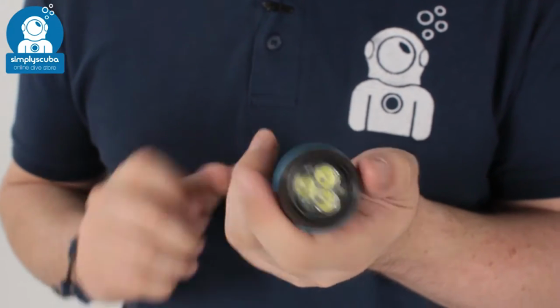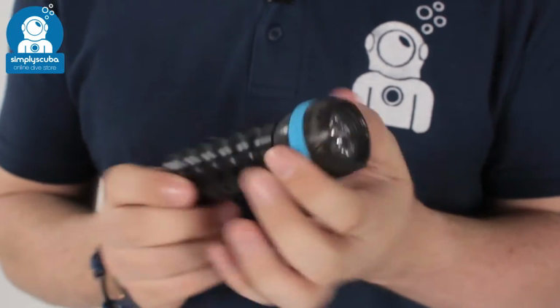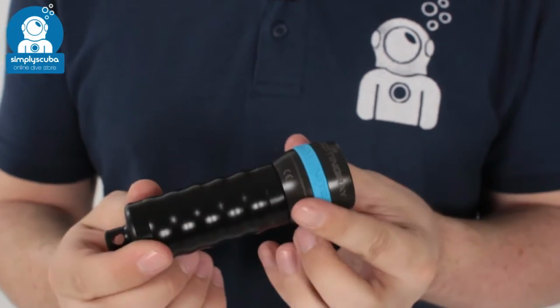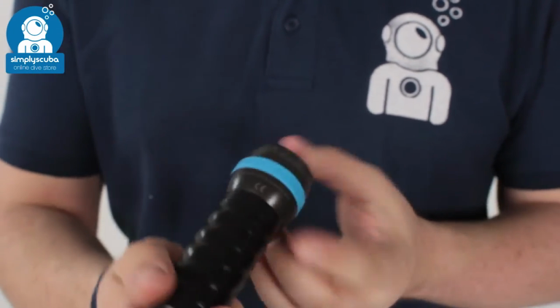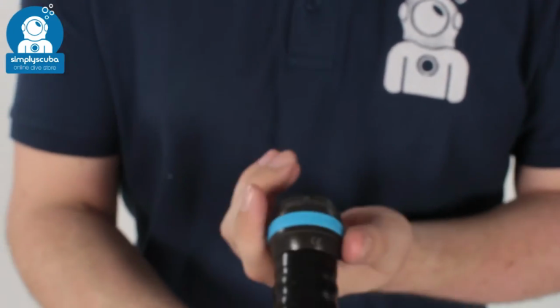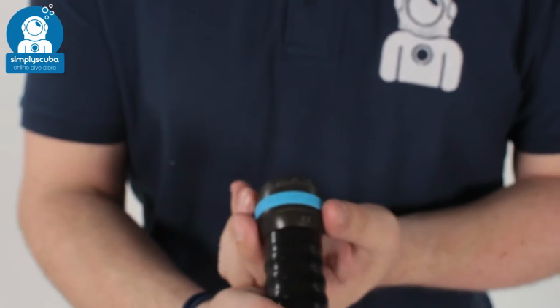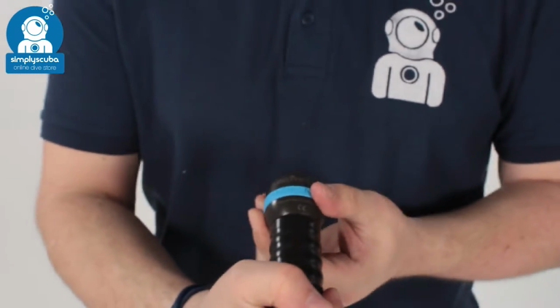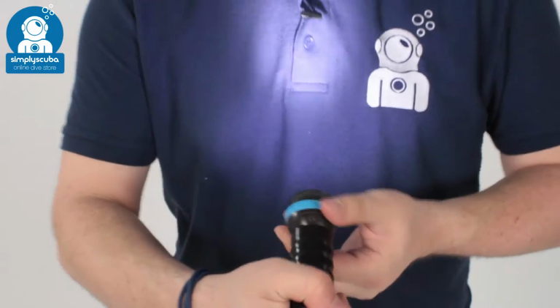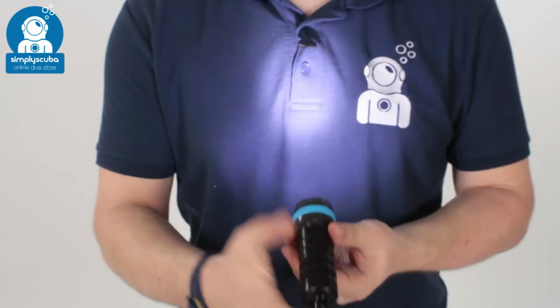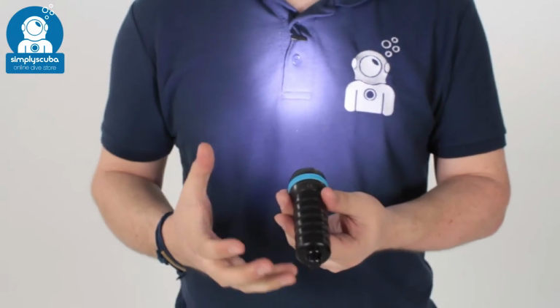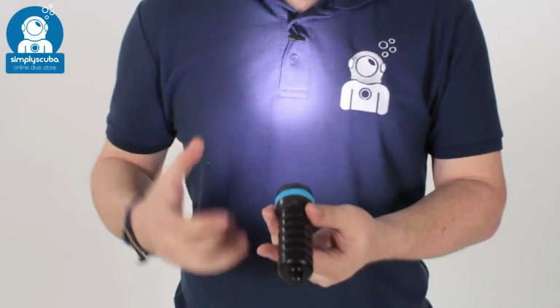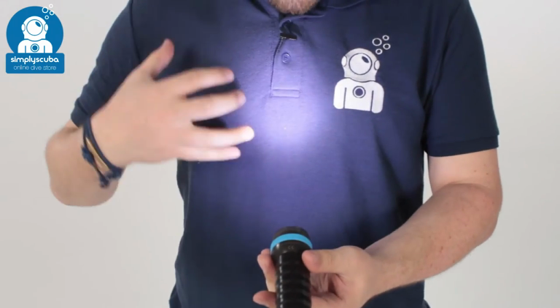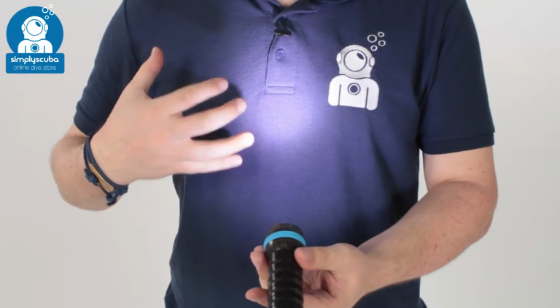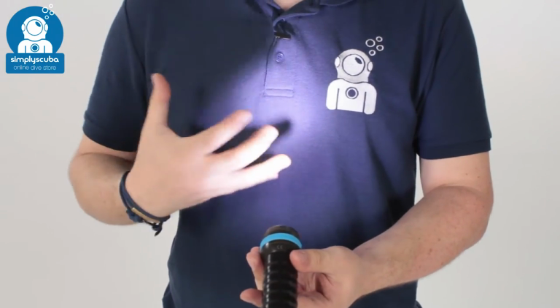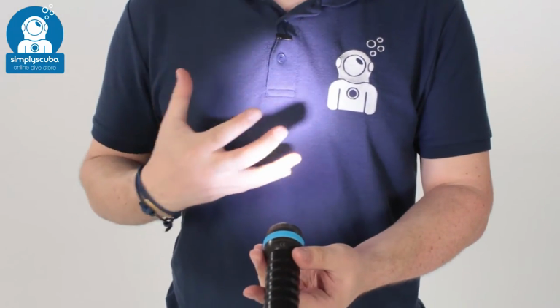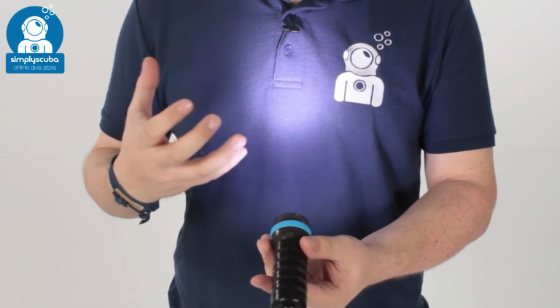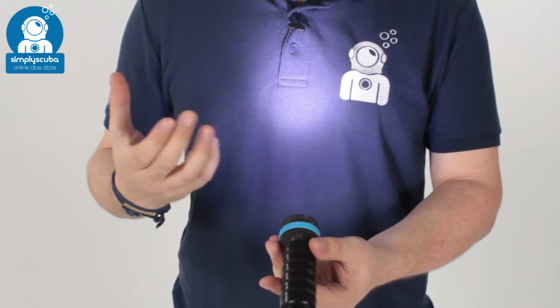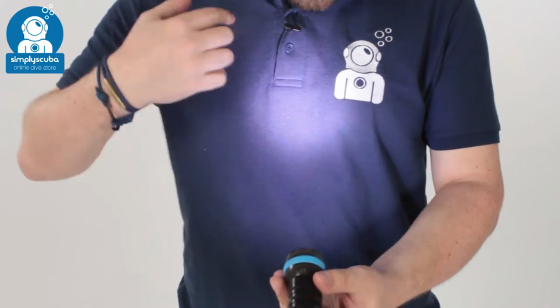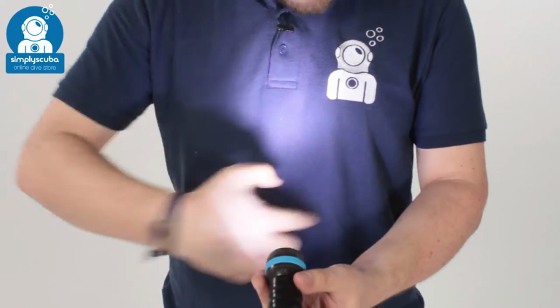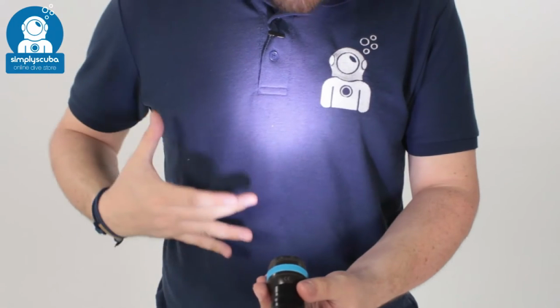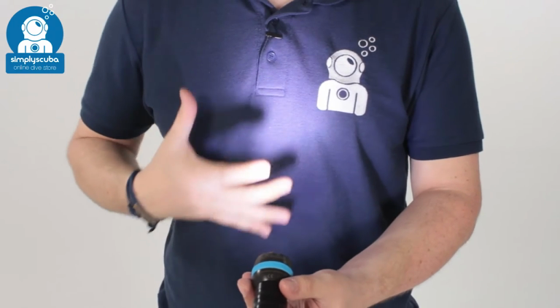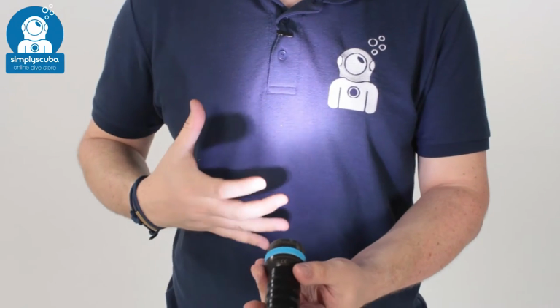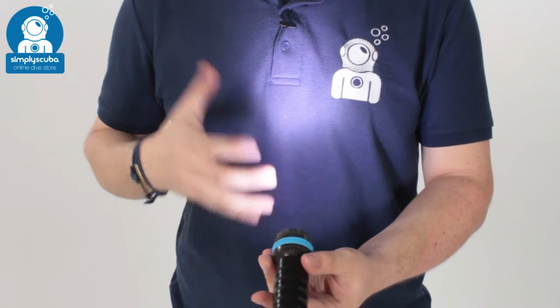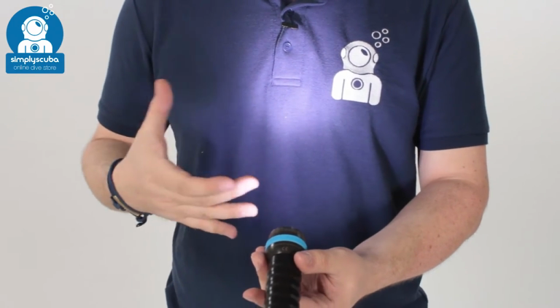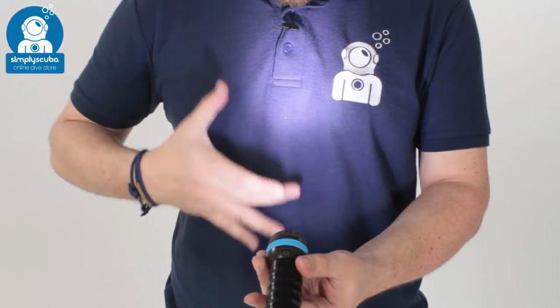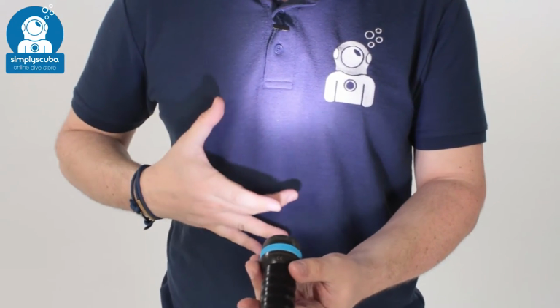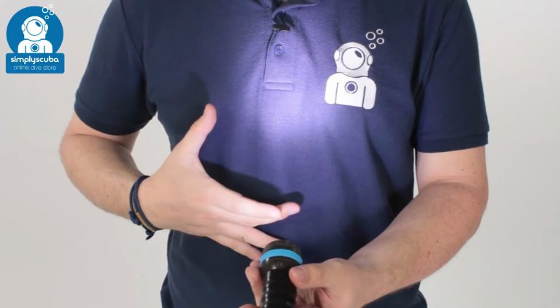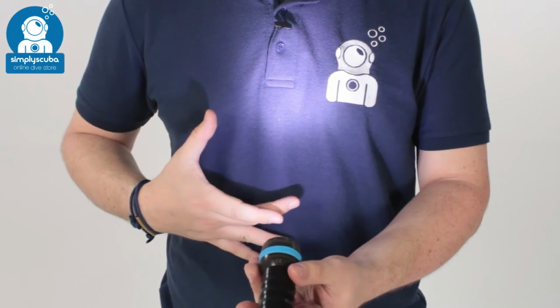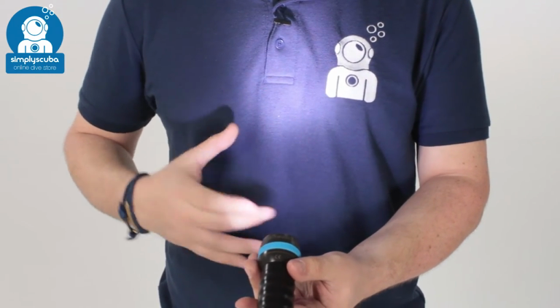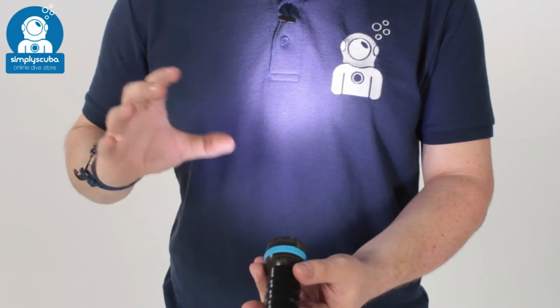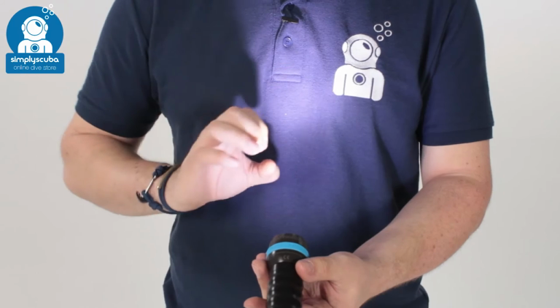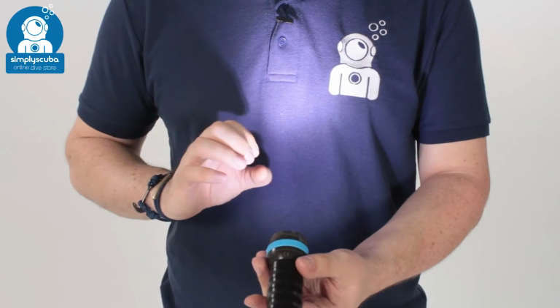Simple activation — you just turn the head just a little bit and that activates the torch. All that 1000 lumens is focused into a medium-sized beam which focuses it.